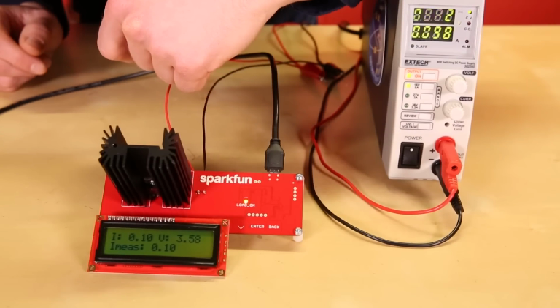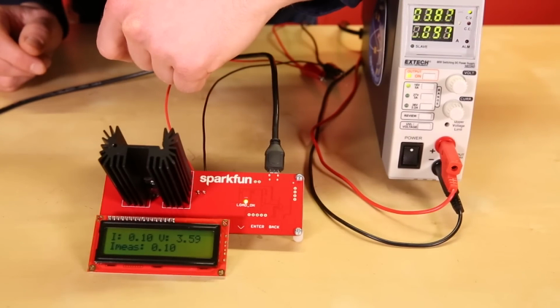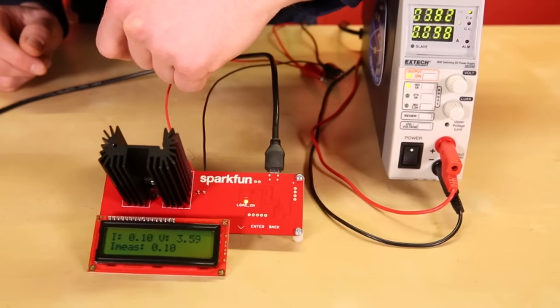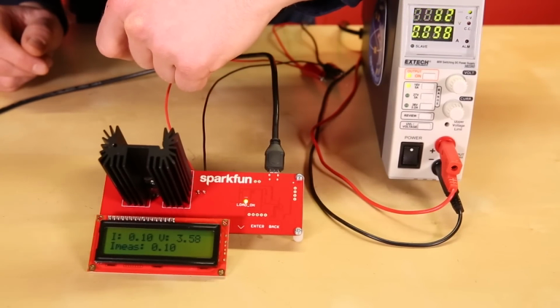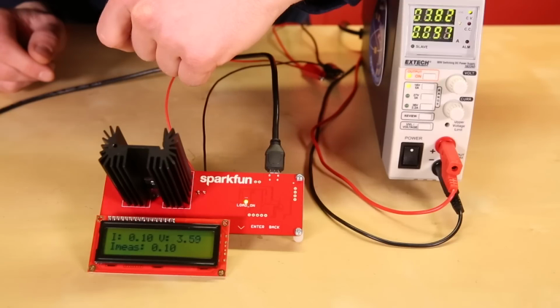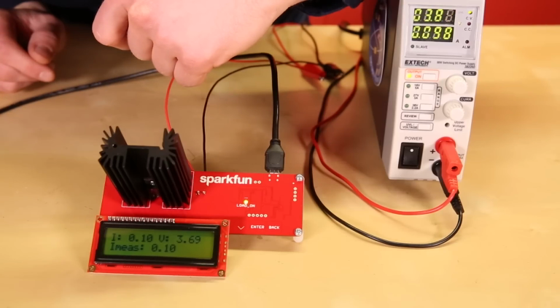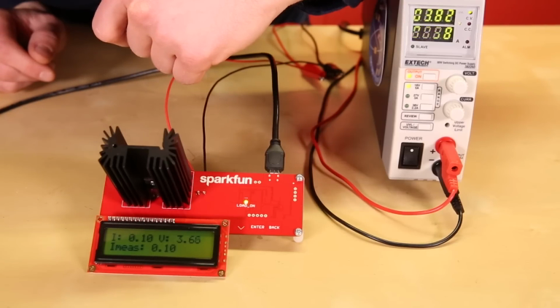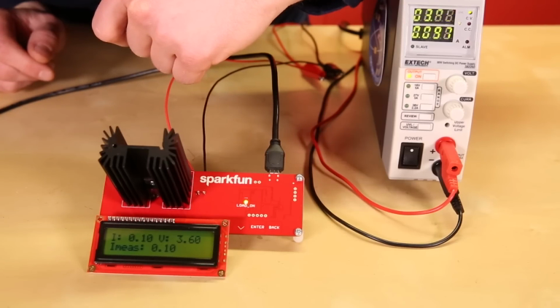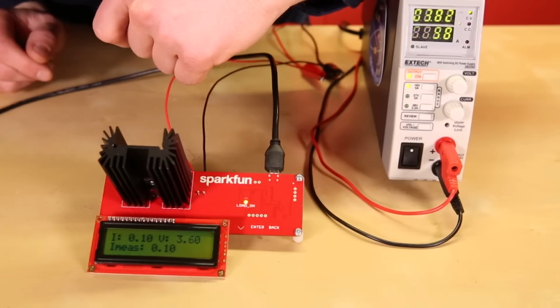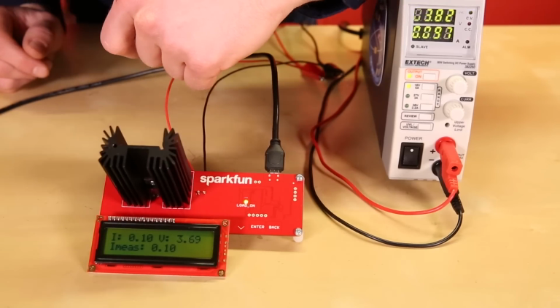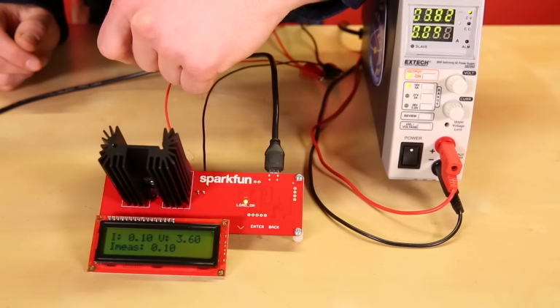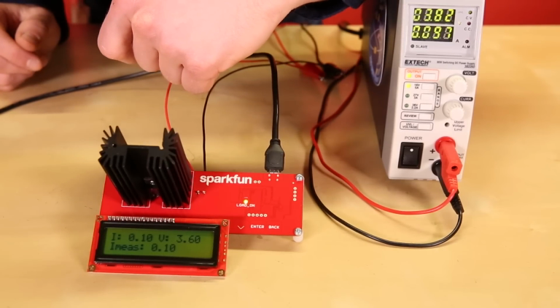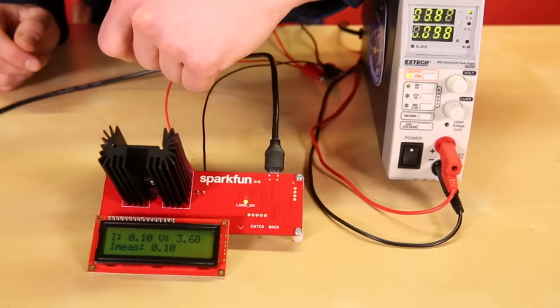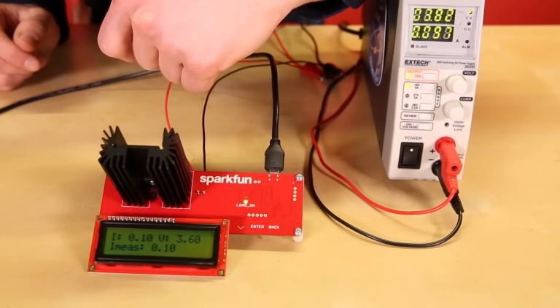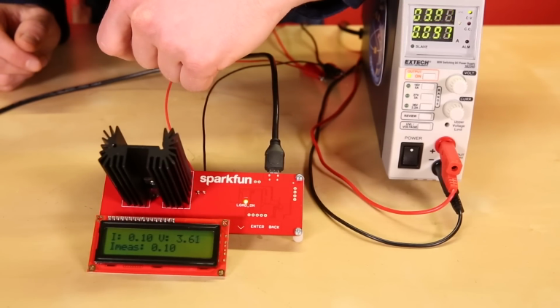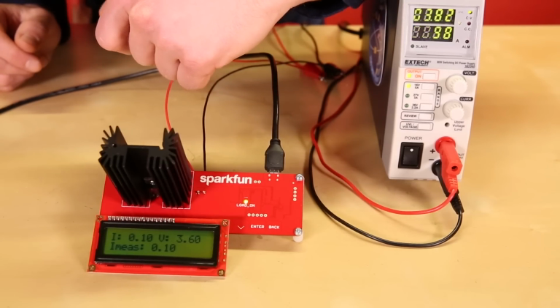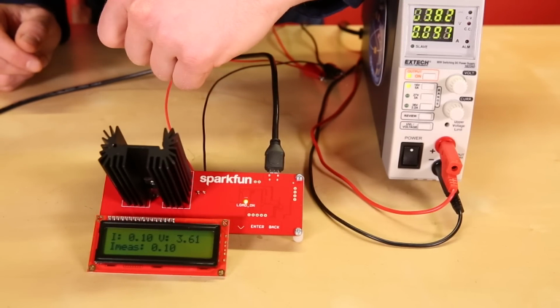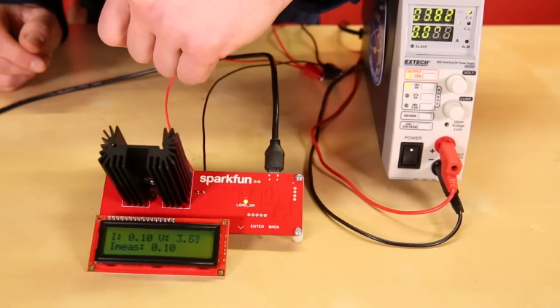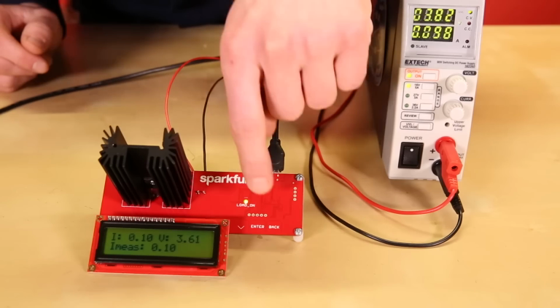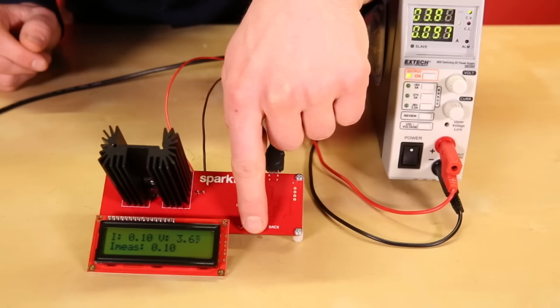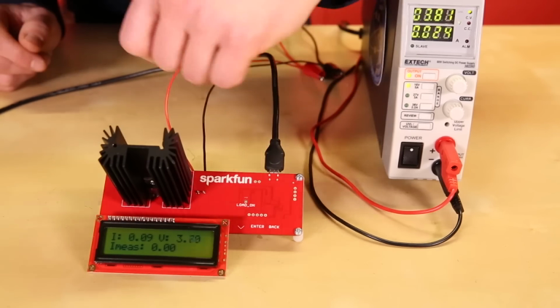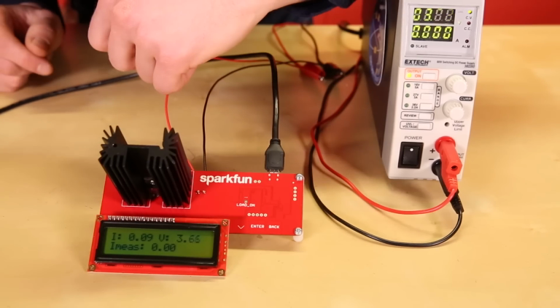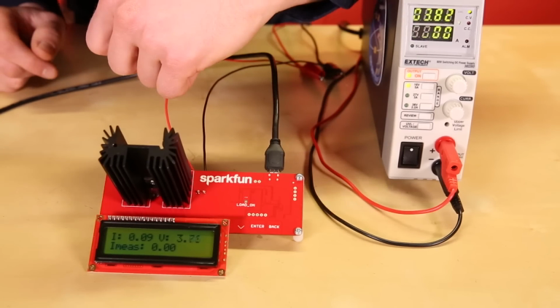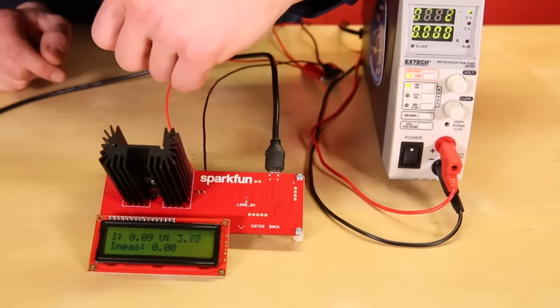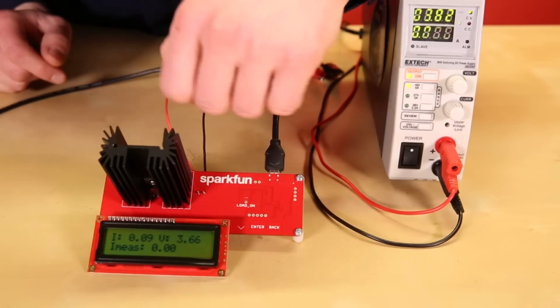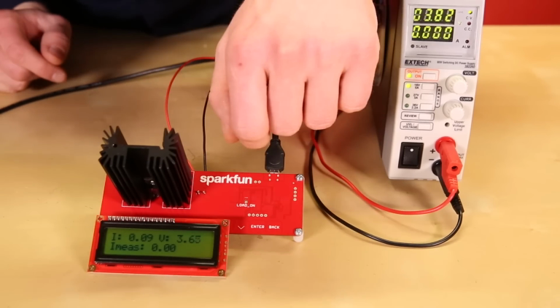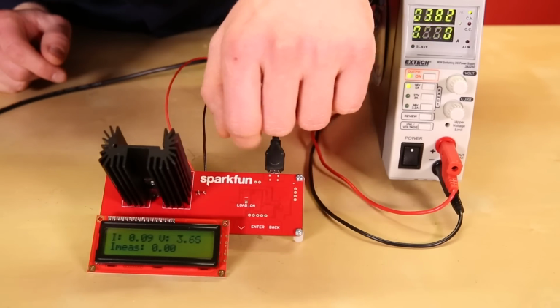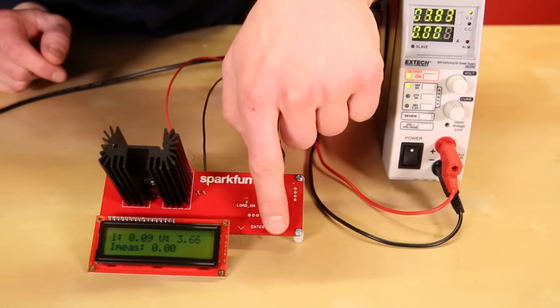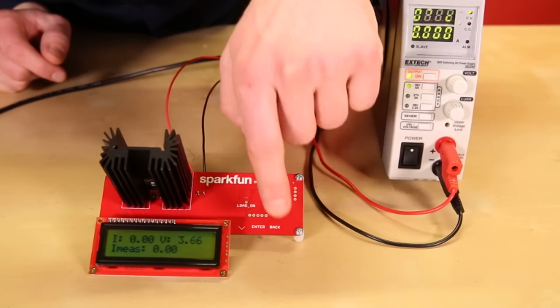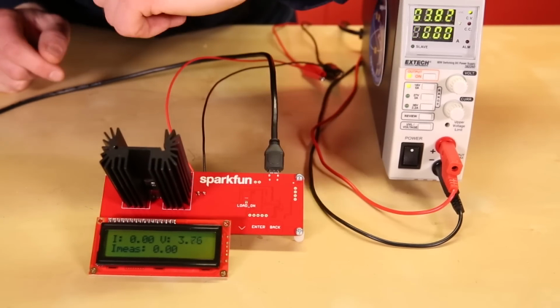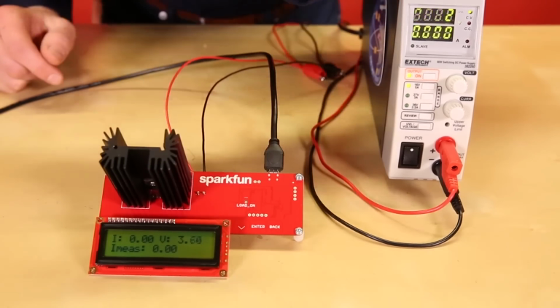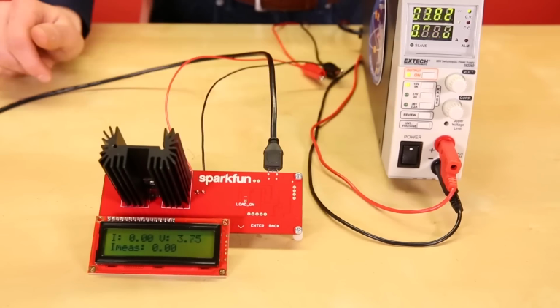Here, you can see that my power supply is set at about 3.7 volts. The measured current shows you how much current is actually flowing through the load. I can press enter again to turn it off, and press back to reset the current to 0 amps.